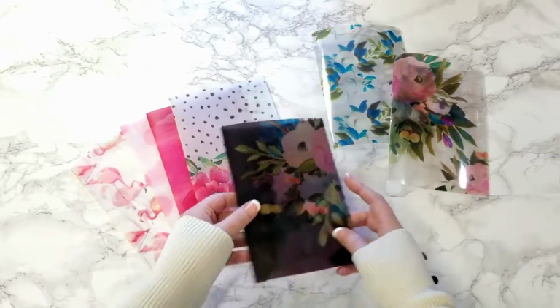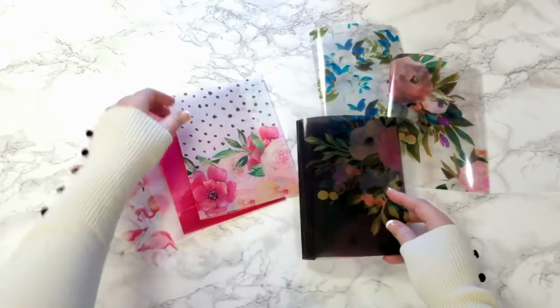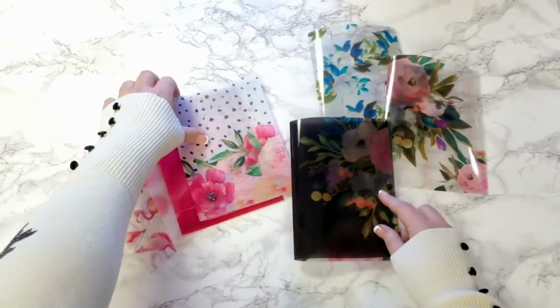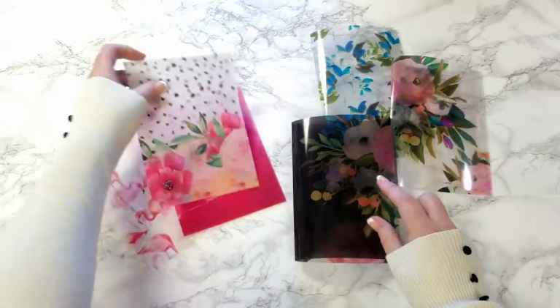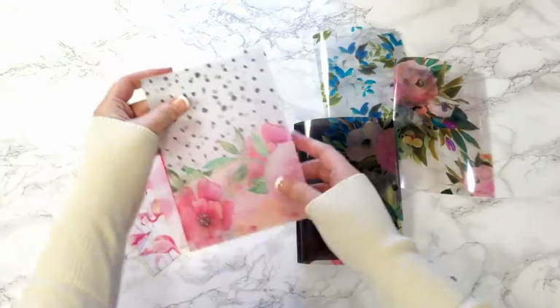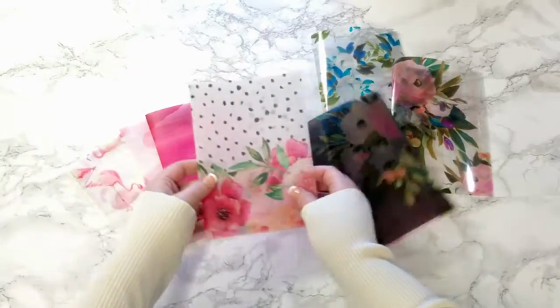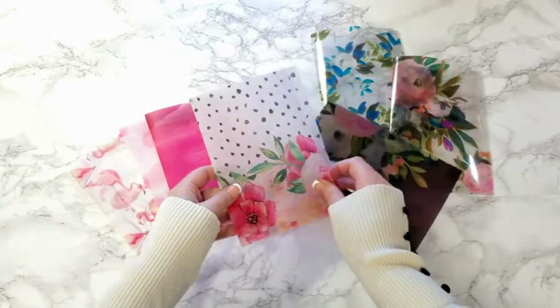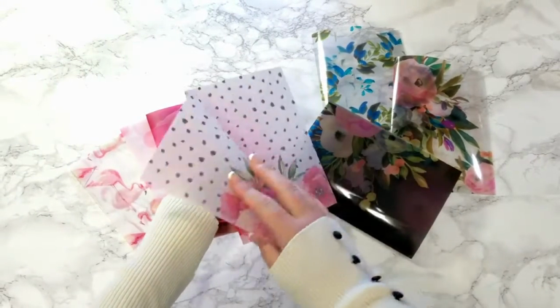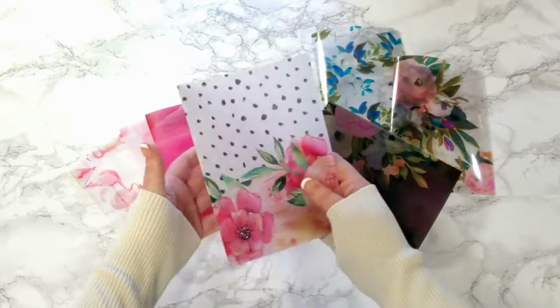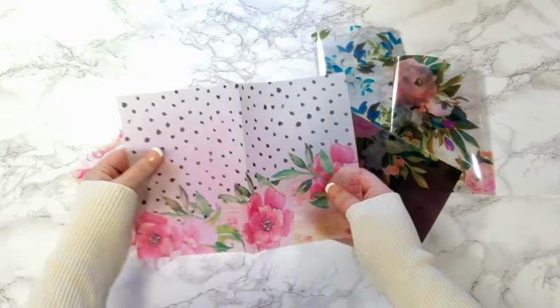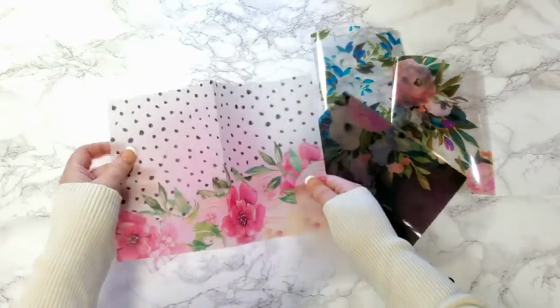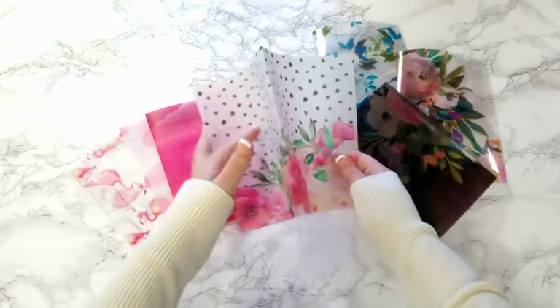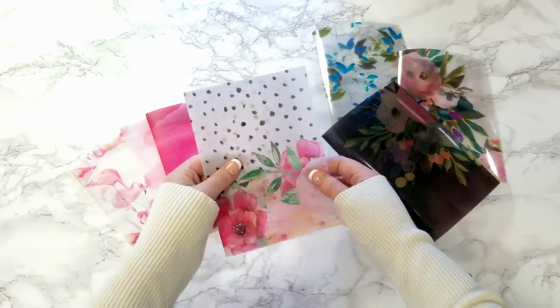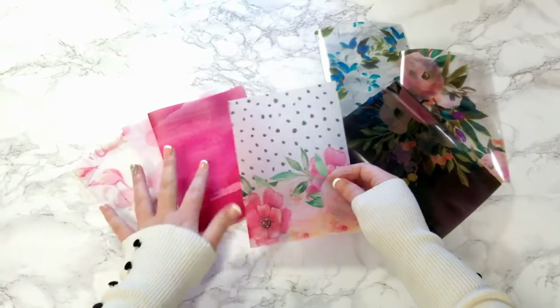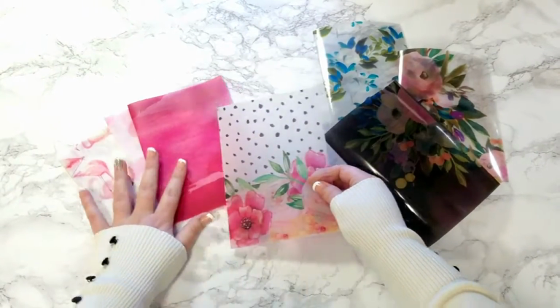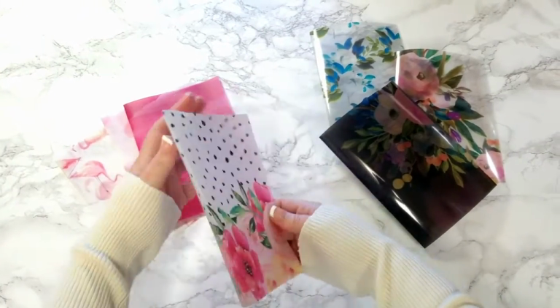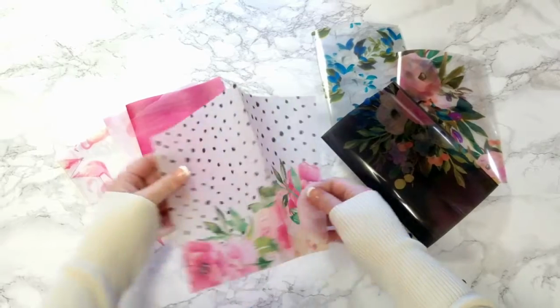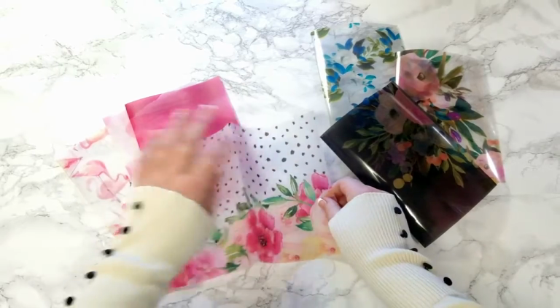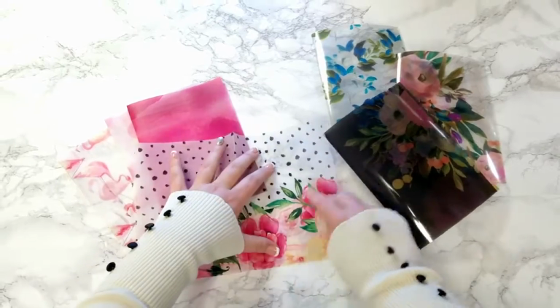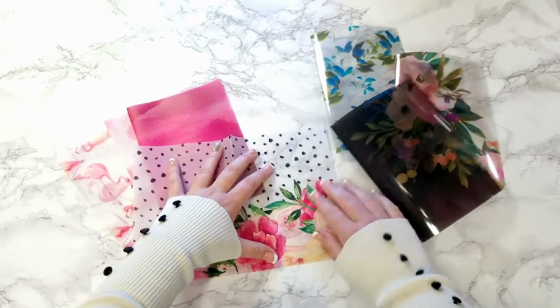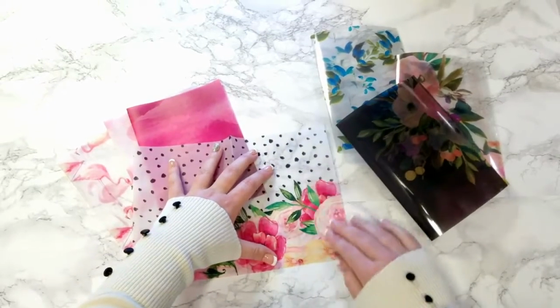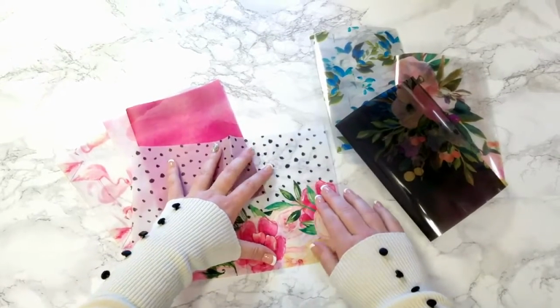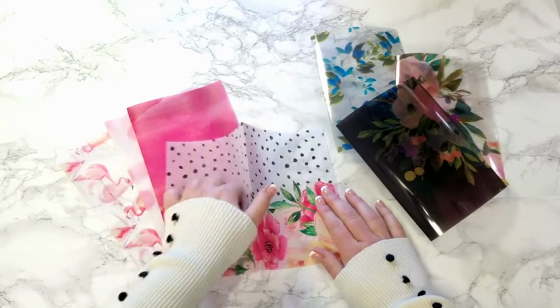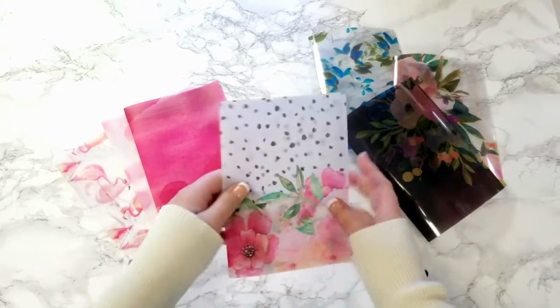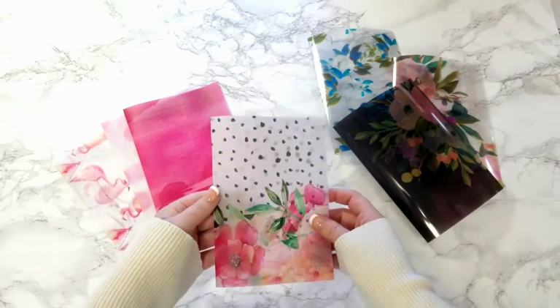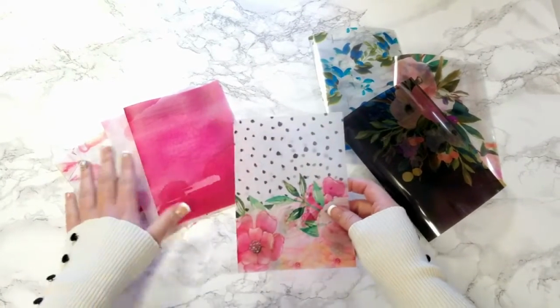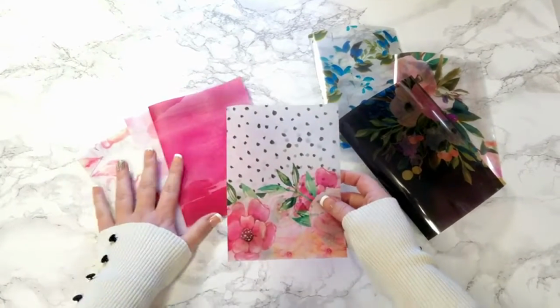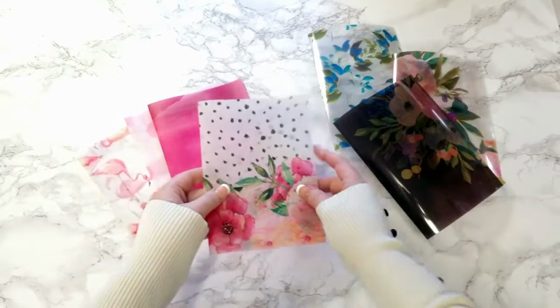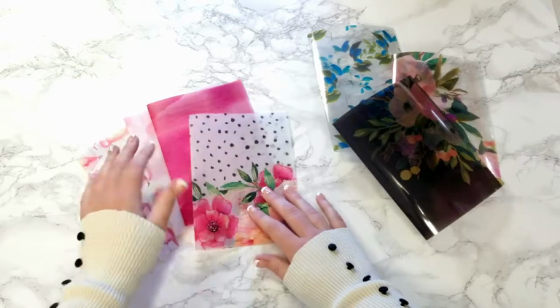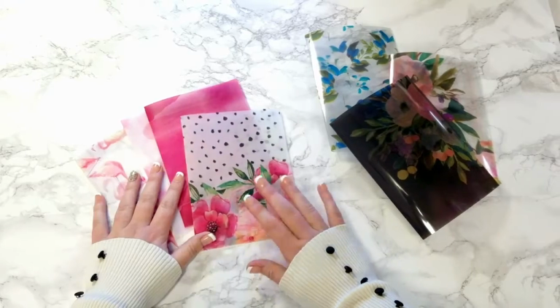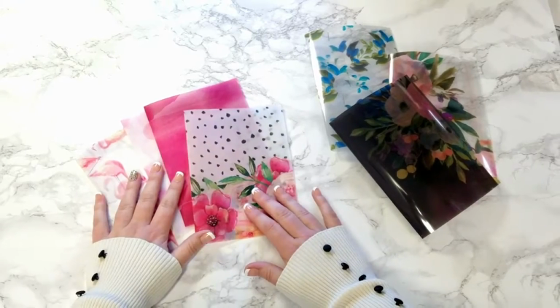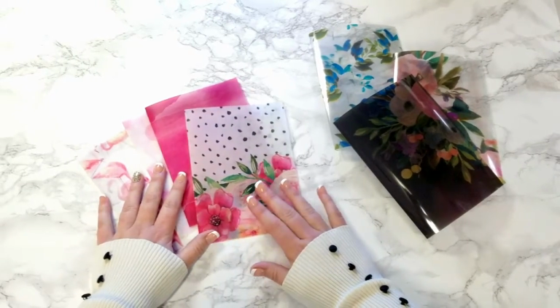And here is the vellum, which you can see is like a frosted, almost like parchment paper. It's also pretty vibrant, but it takes on that kind of muted, frosty look that you get from the vellum.